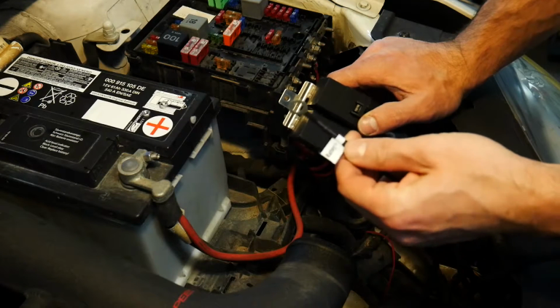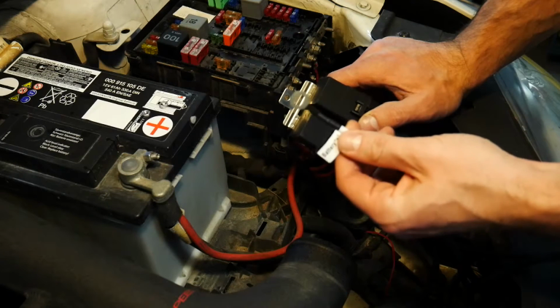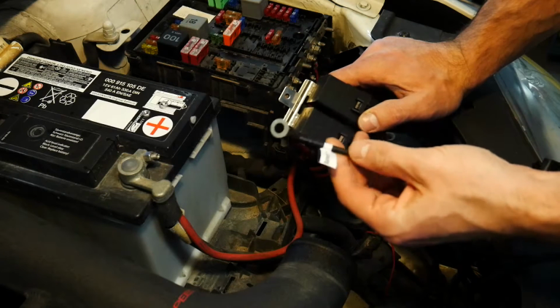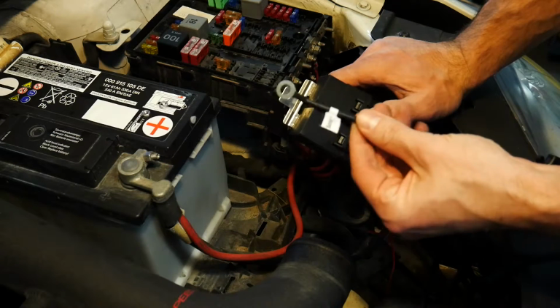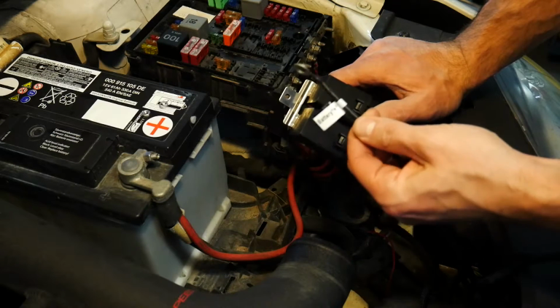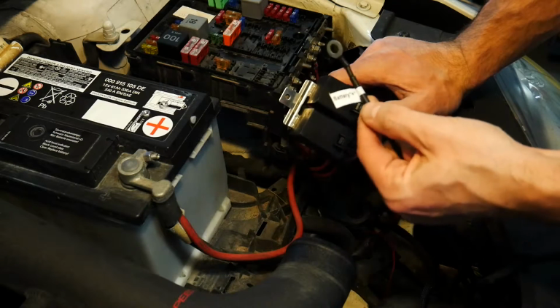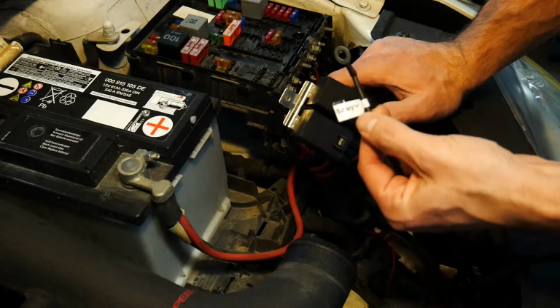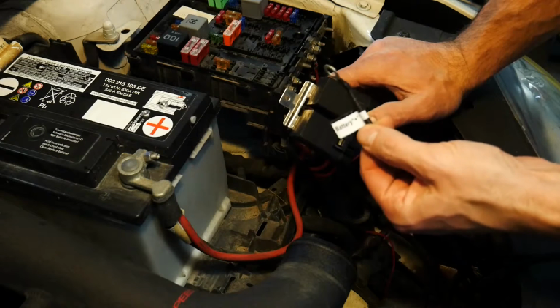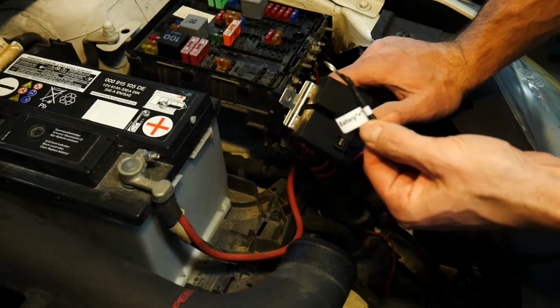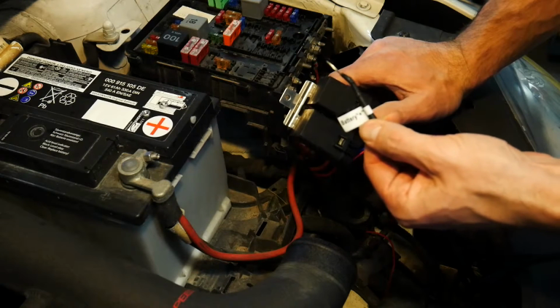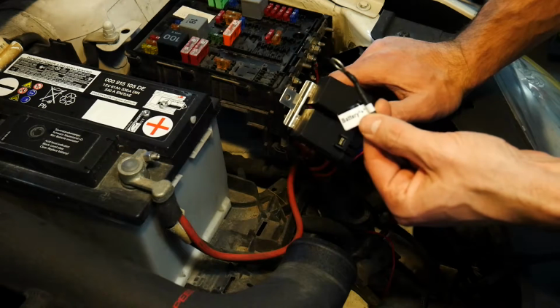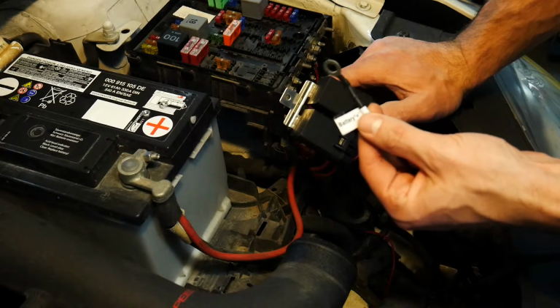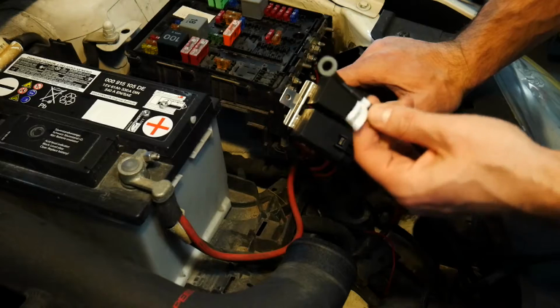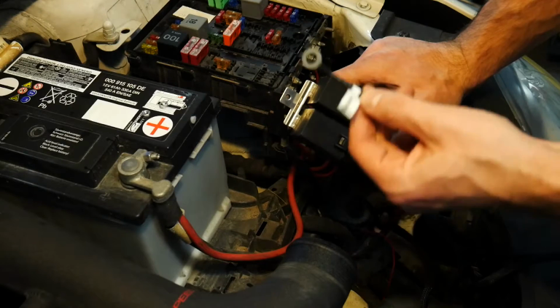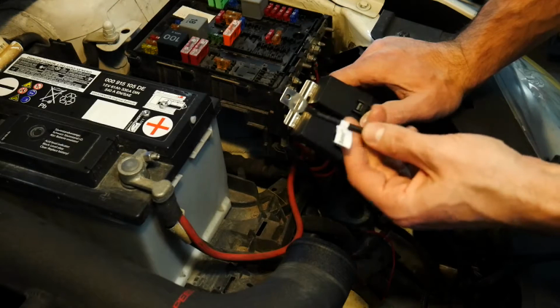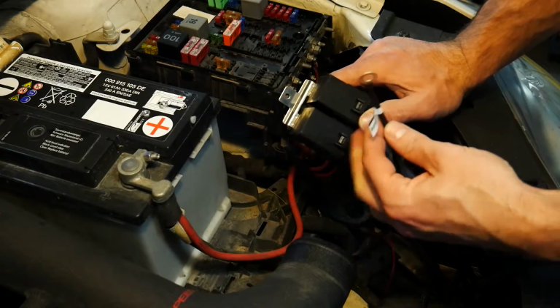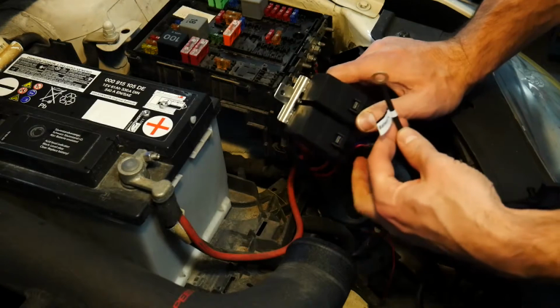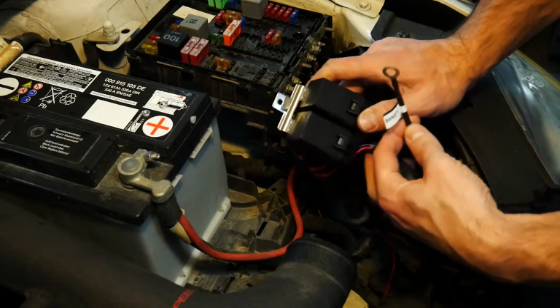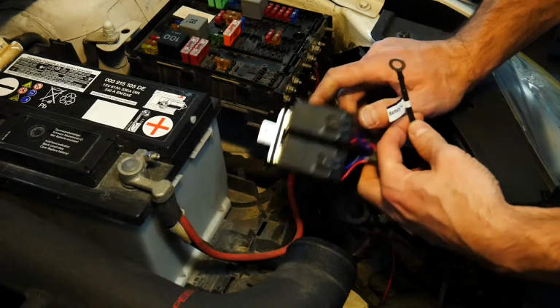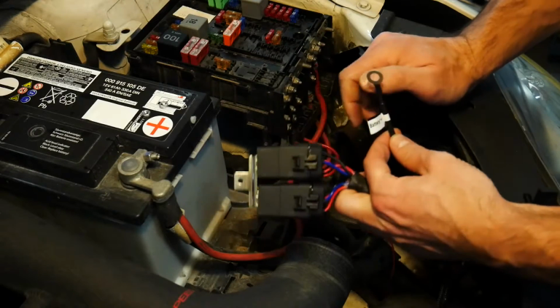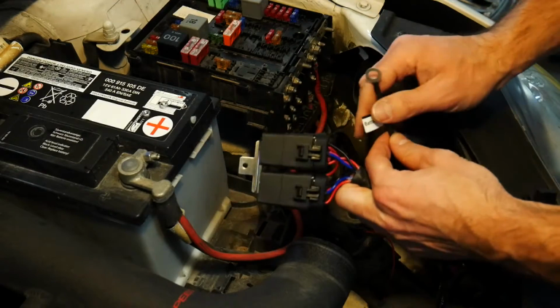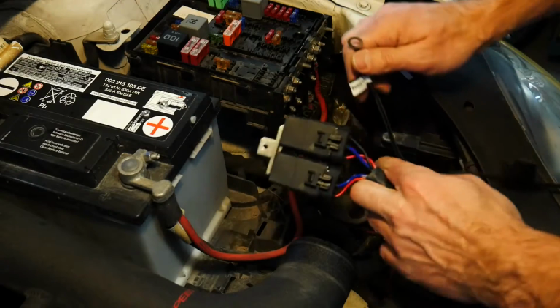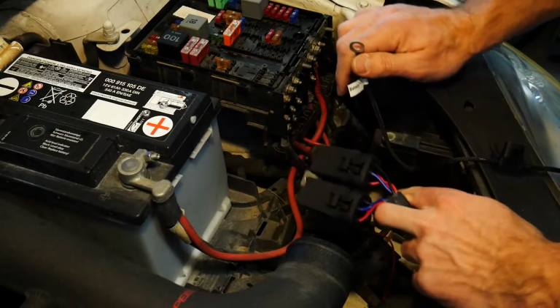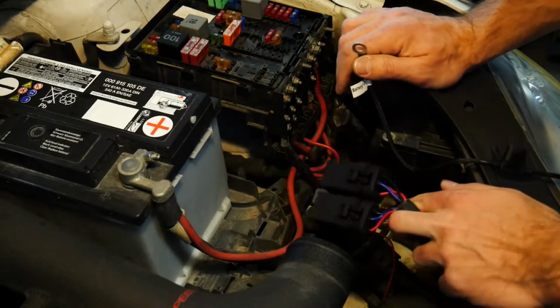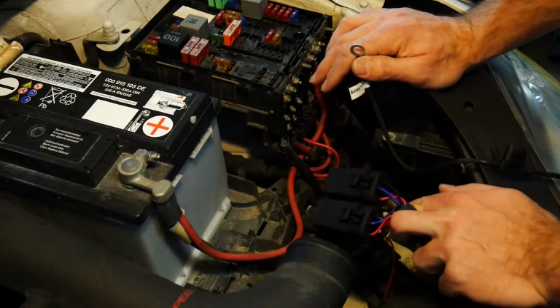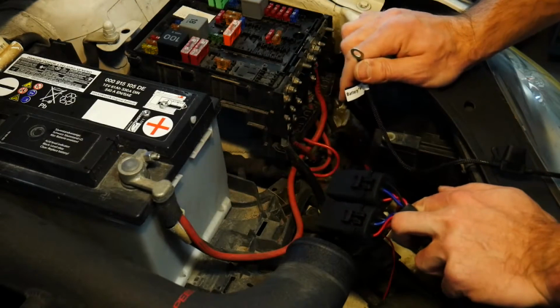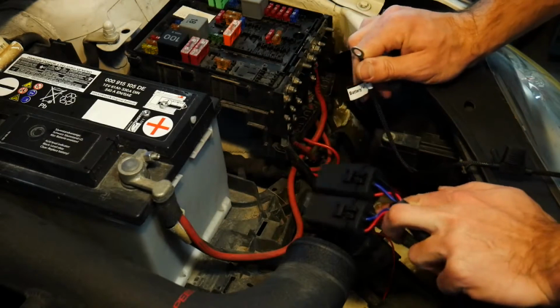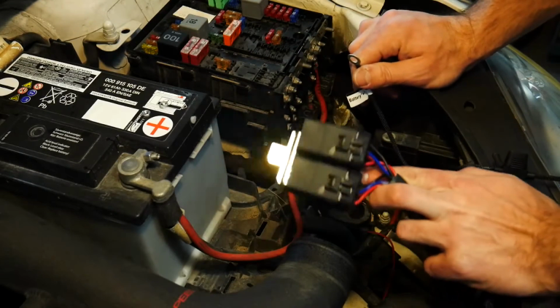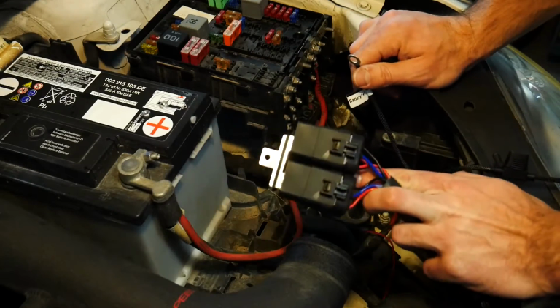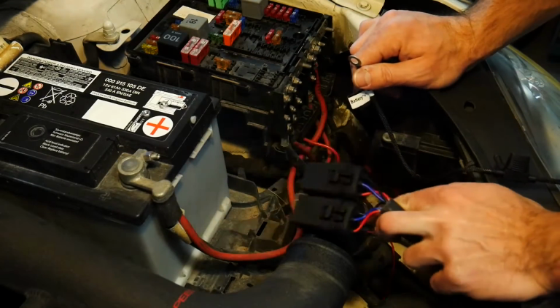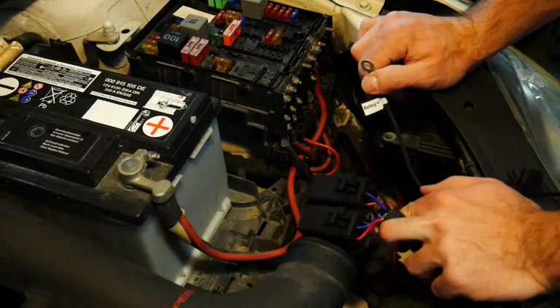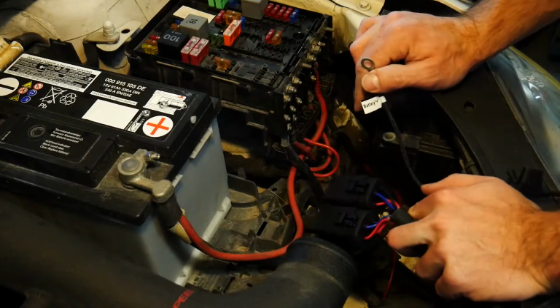My harness is conveniently labeled — it says 'battery' and there's a plus sign indicating that we're going to be using 12-volt power for this relay harness.